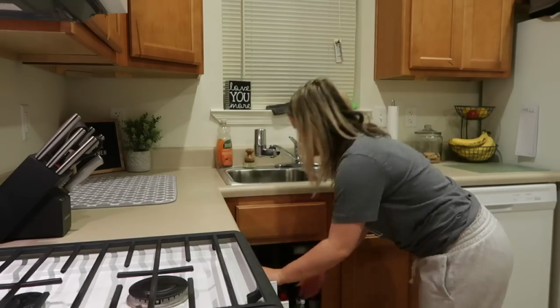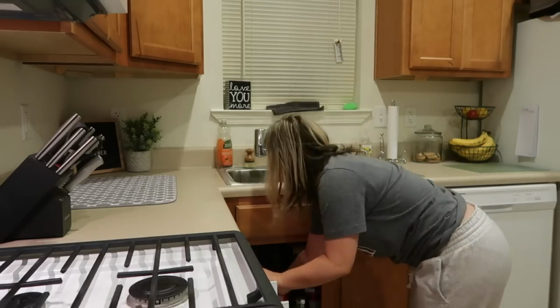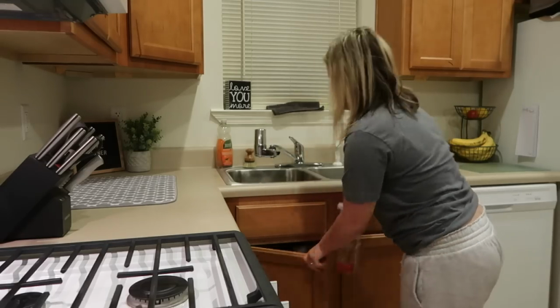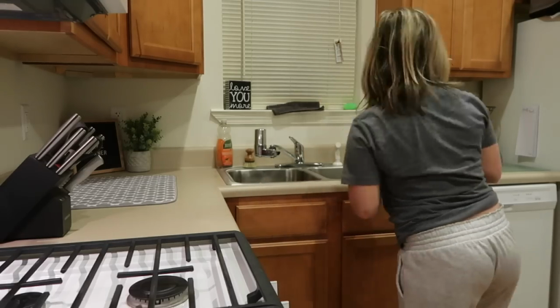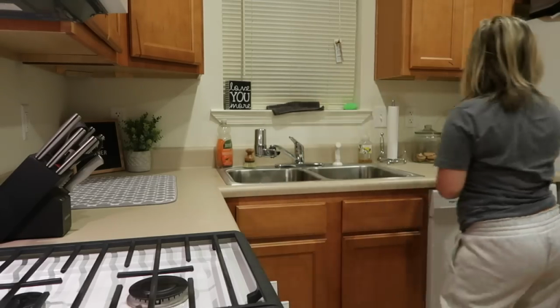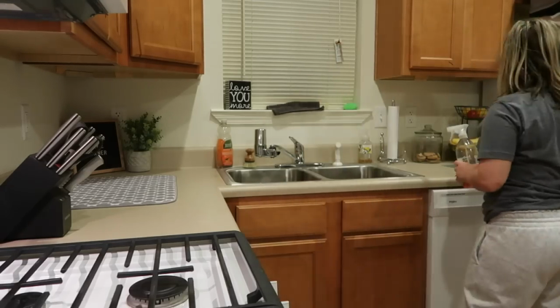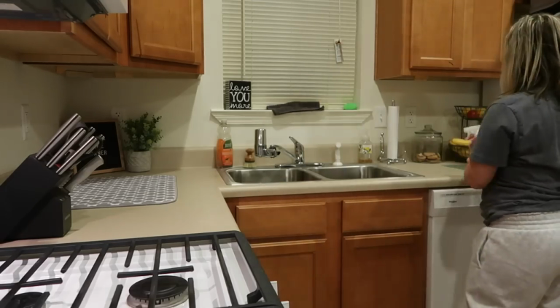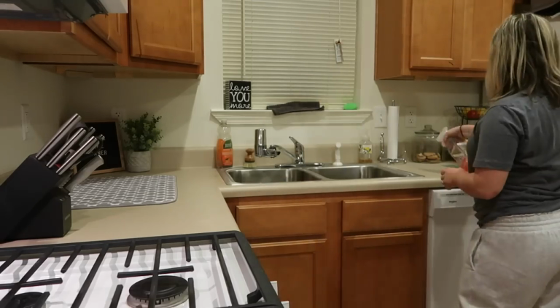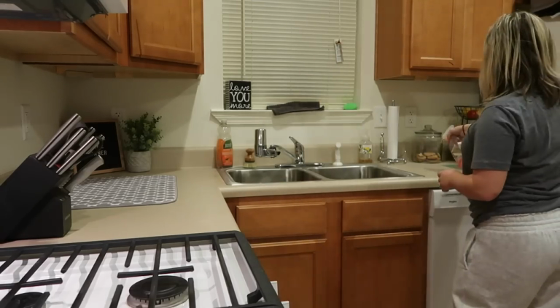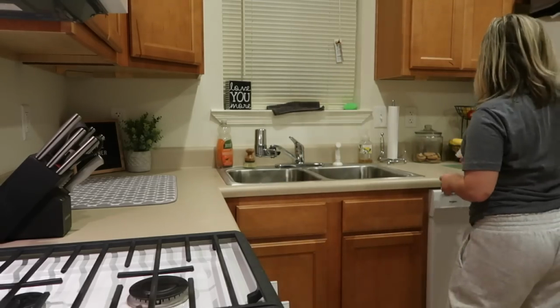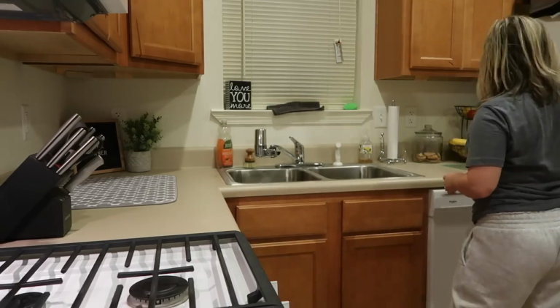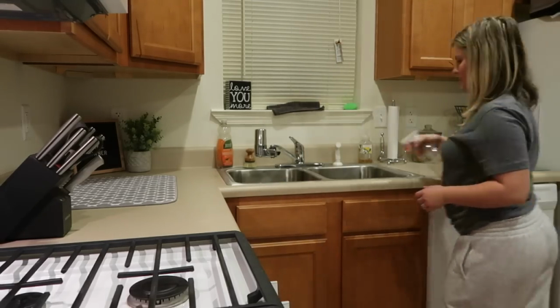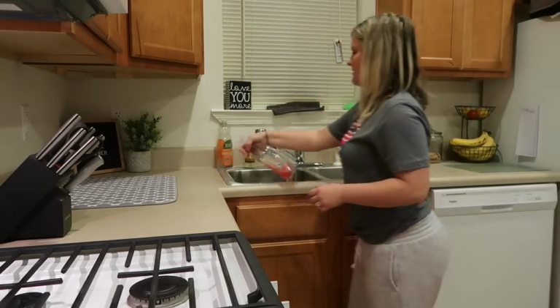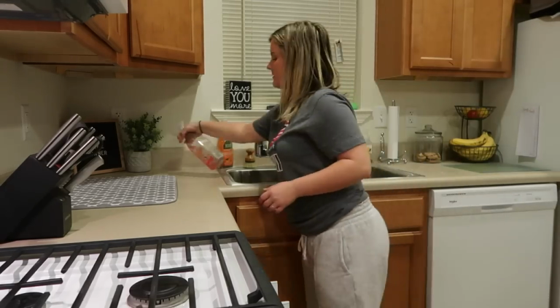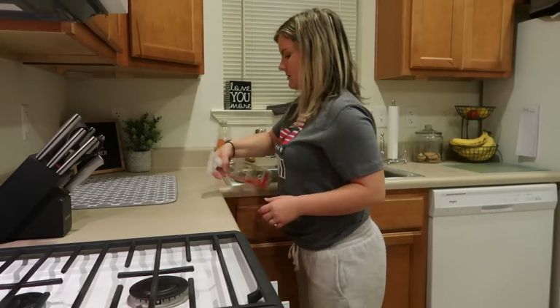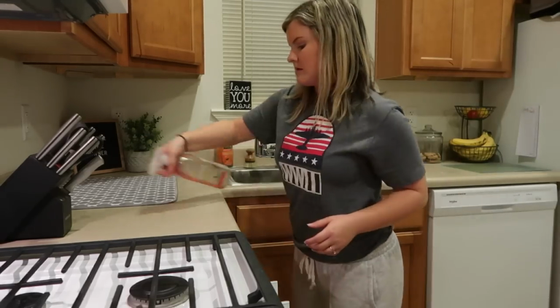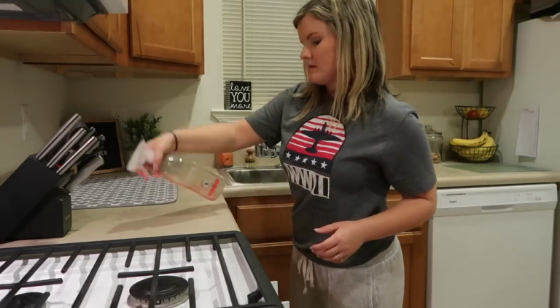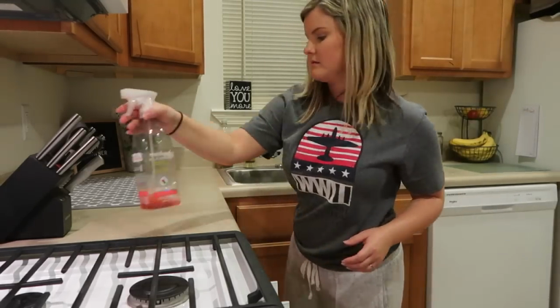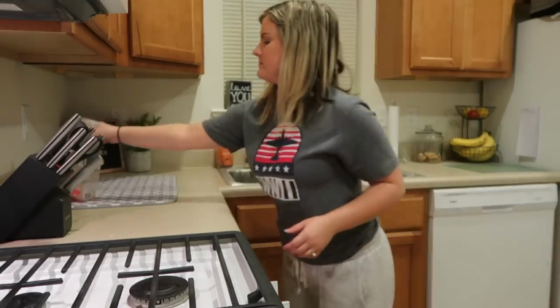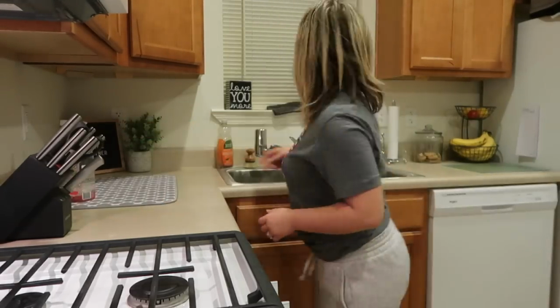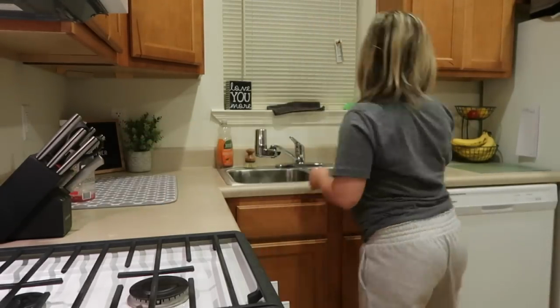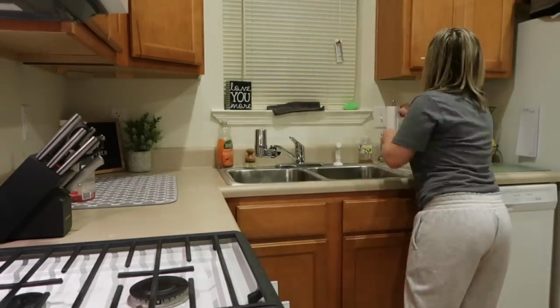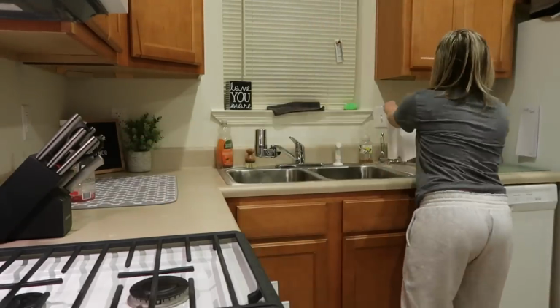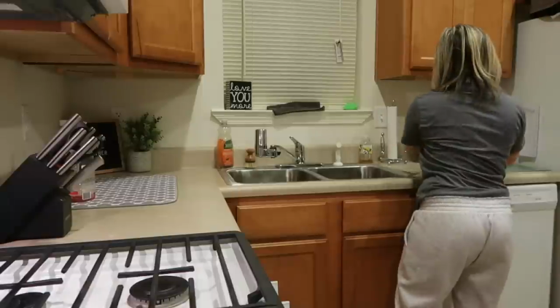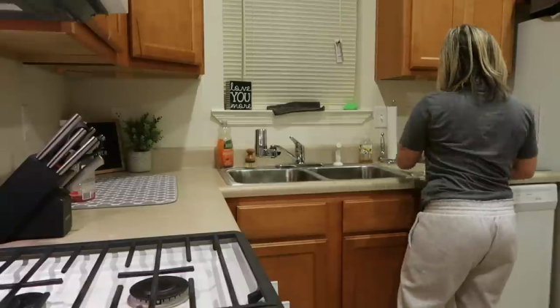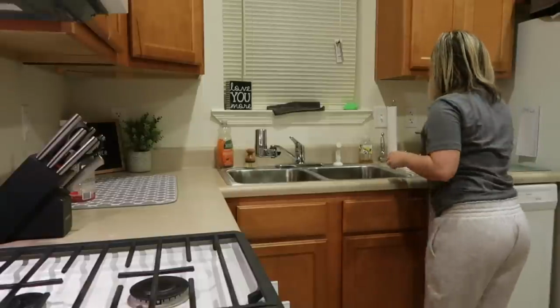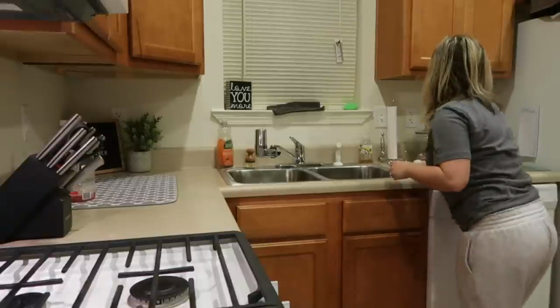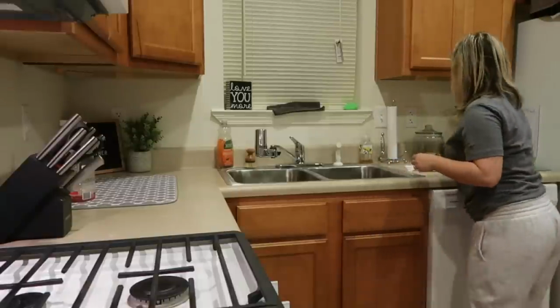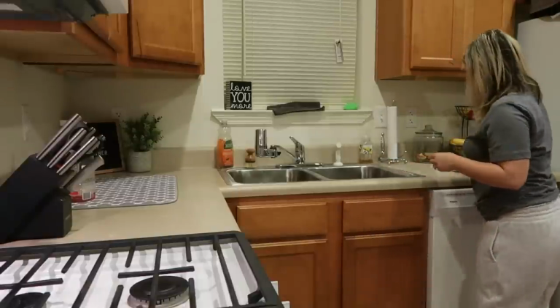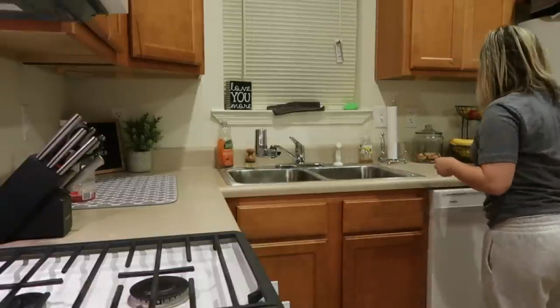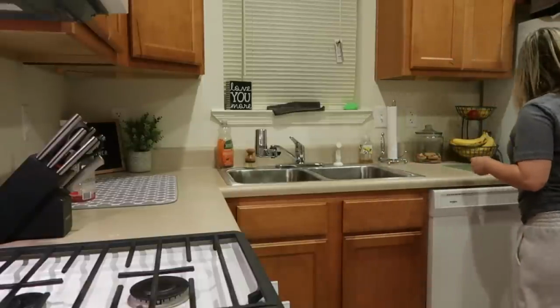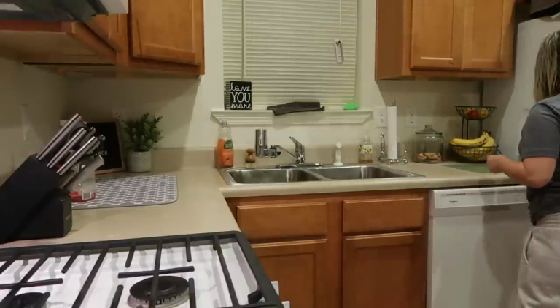The next thing I'm going to do is wipe down my countertops, so I'm just using this Method all-purpose cleaner in the Honeycrisp Apple scent, and it's my favorite scent from them of all time.